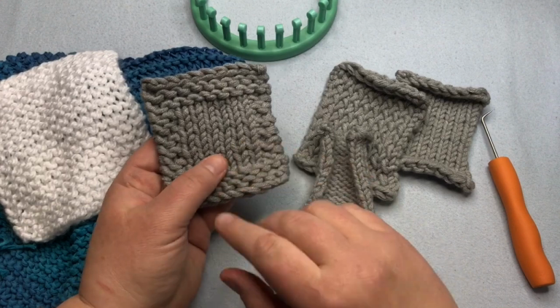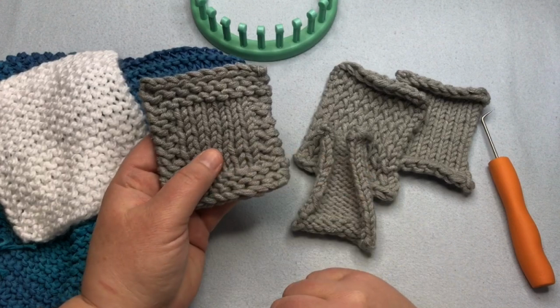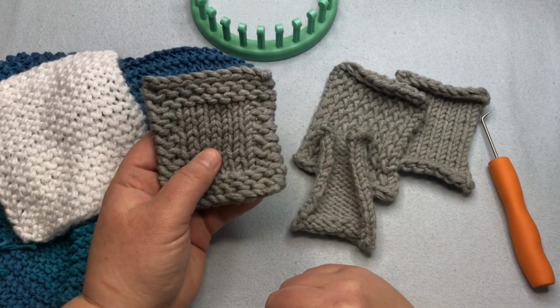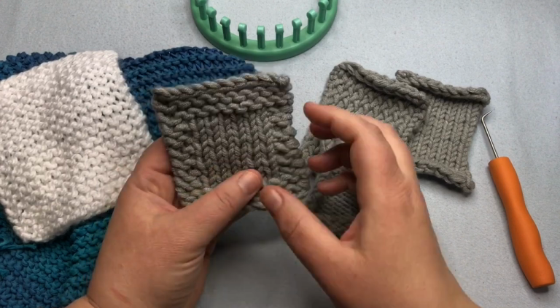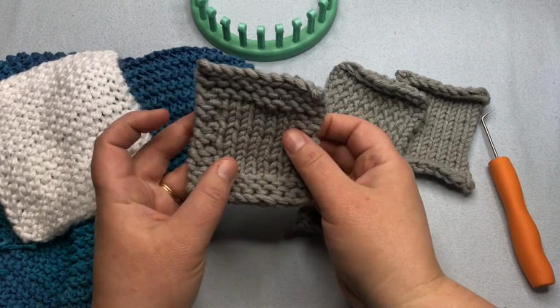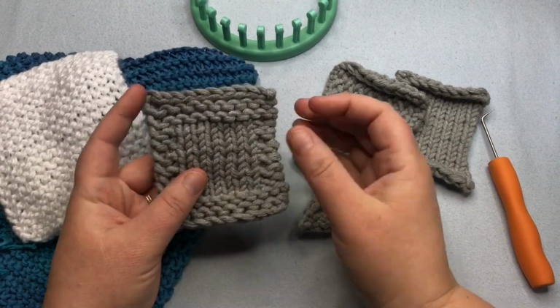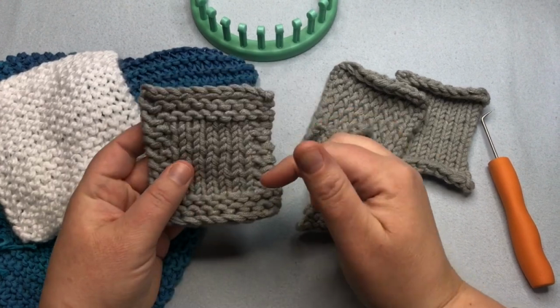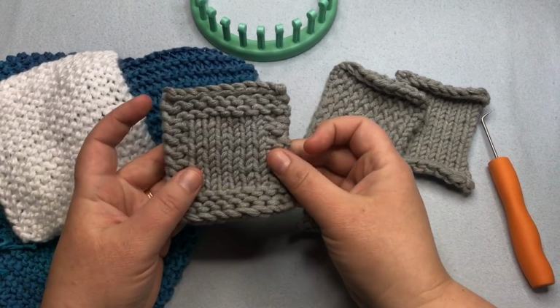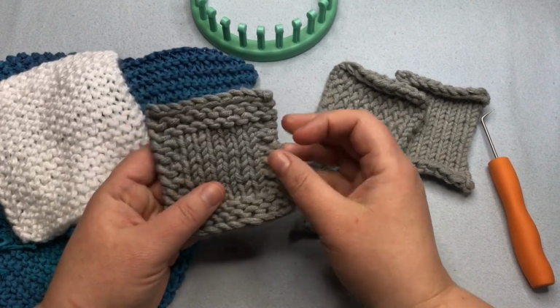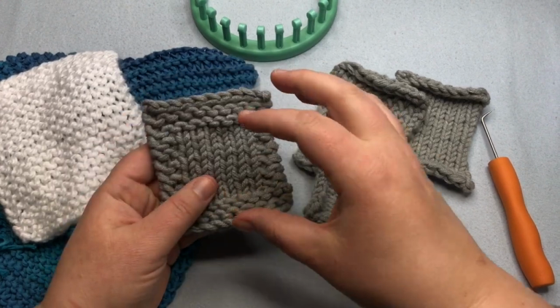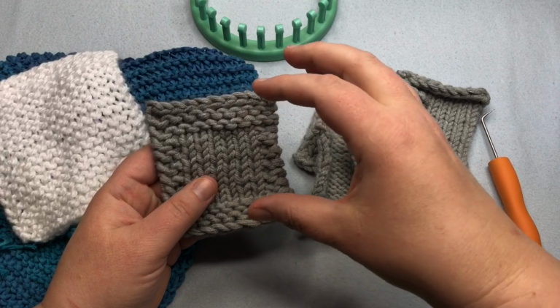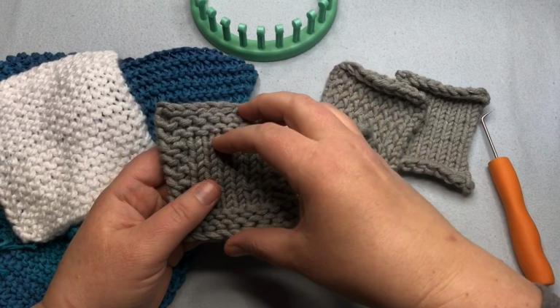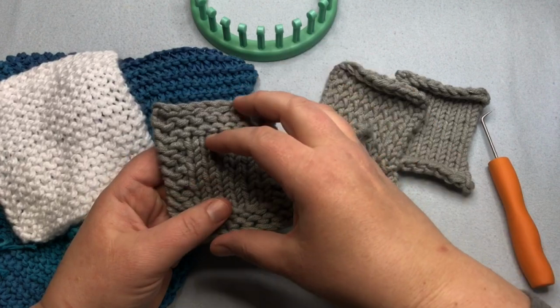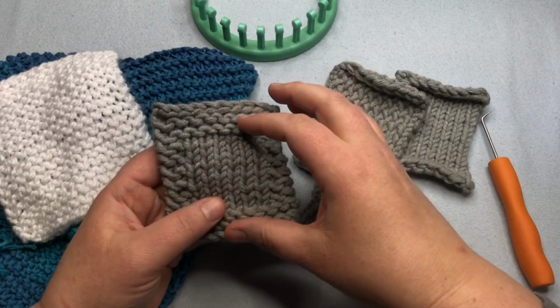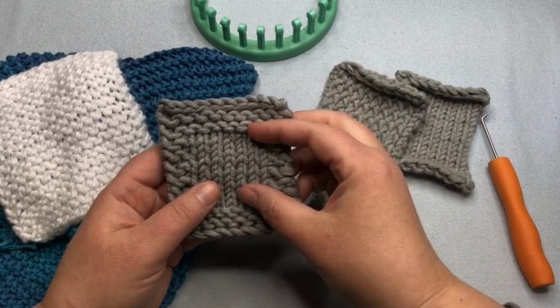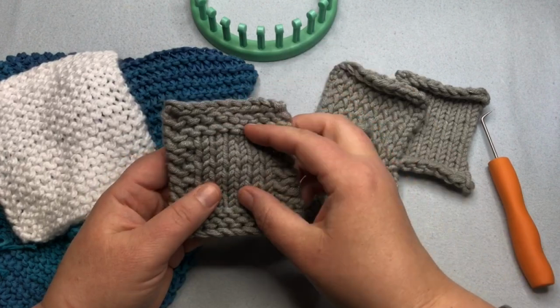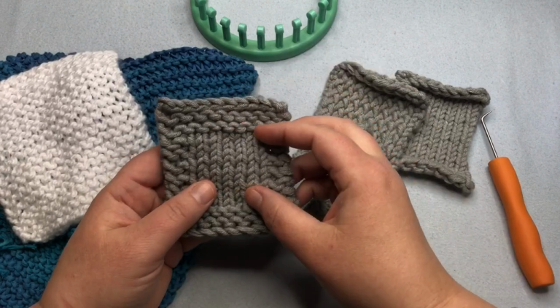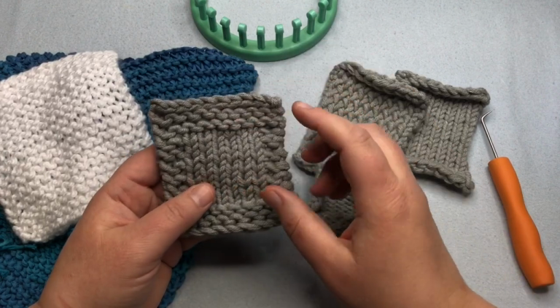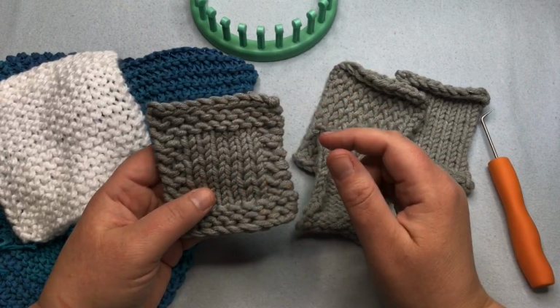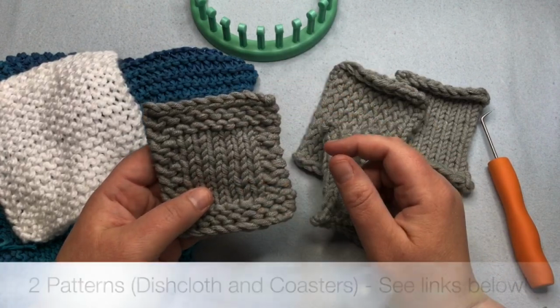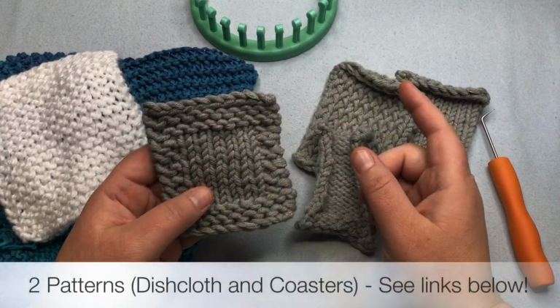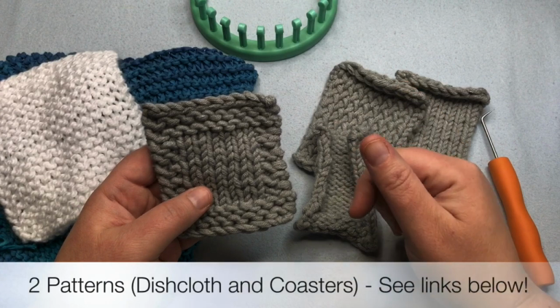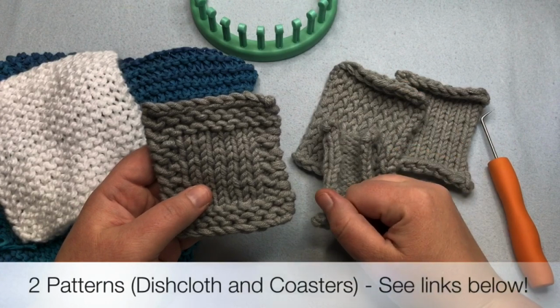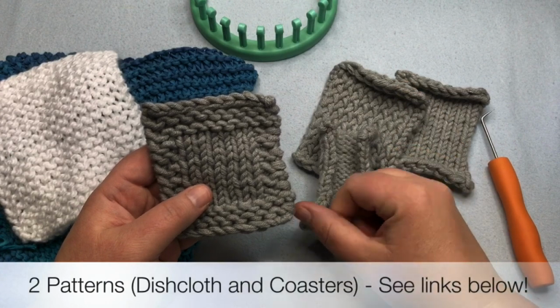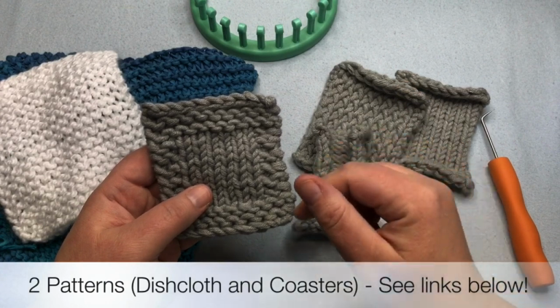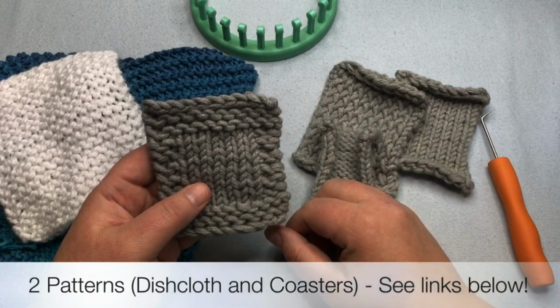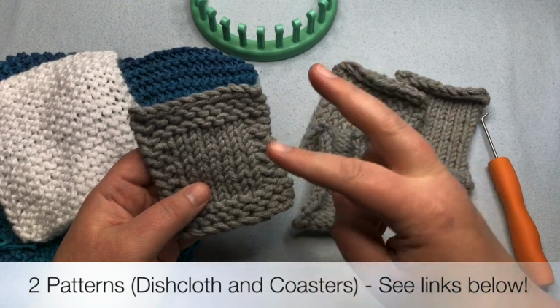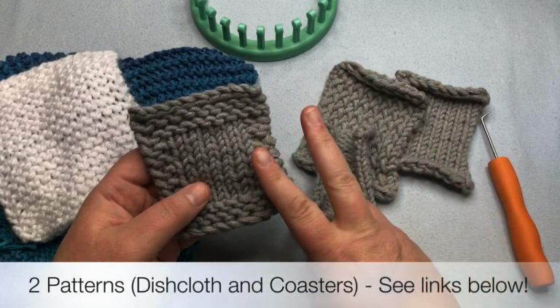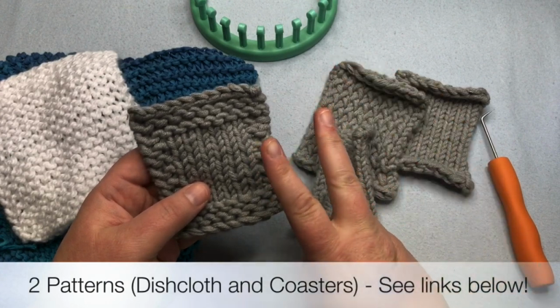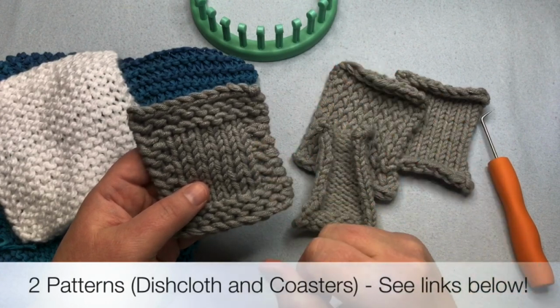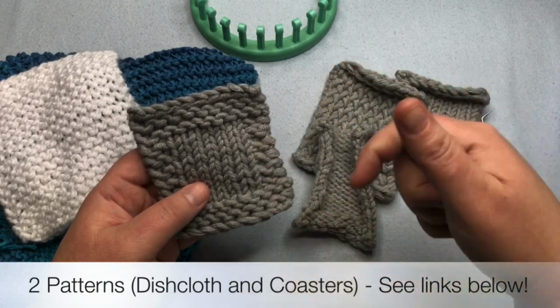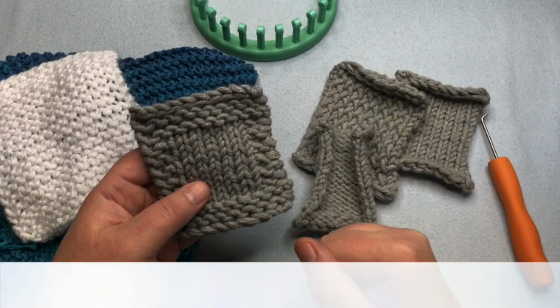So that's a really good thing to know. In this video, I'm going to show you how to make this with a couple of notes on shortcuts. And then I'm also going to give you a pattern for a dishcloth. So stay tuned — we're actually going to have two patterns in one in this video.